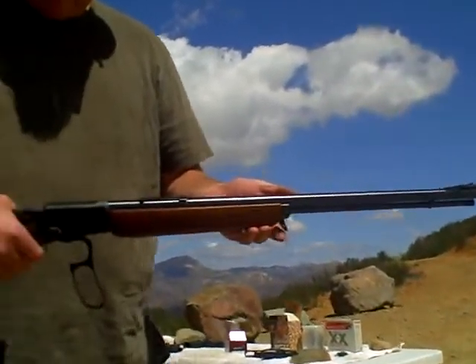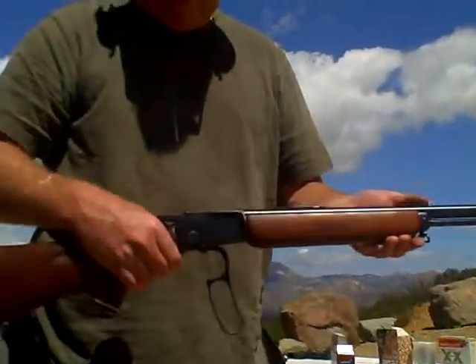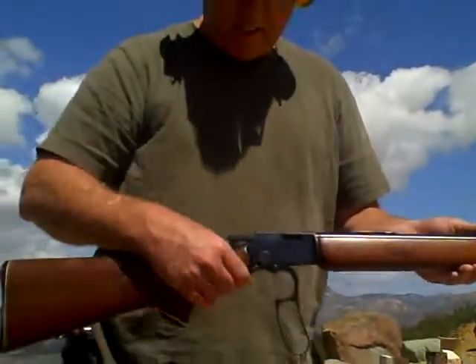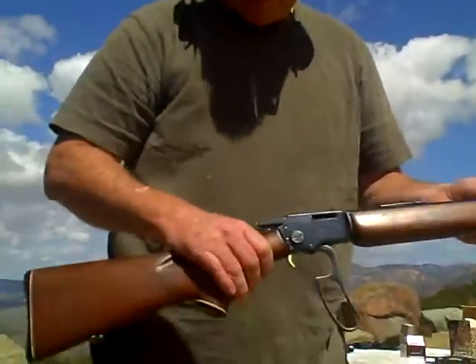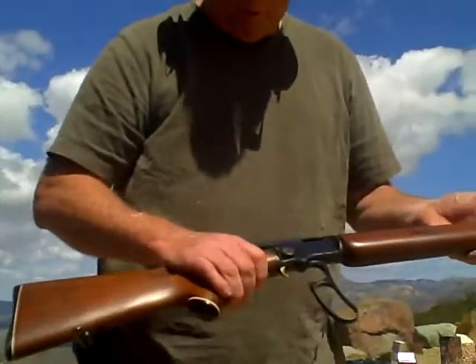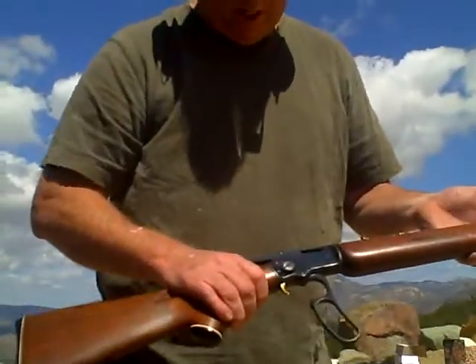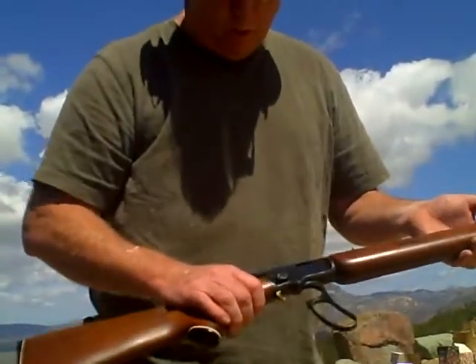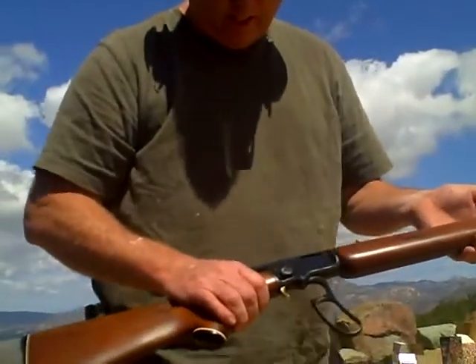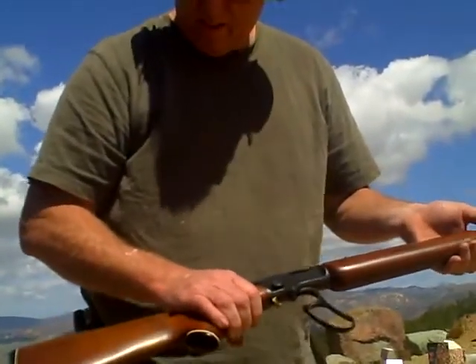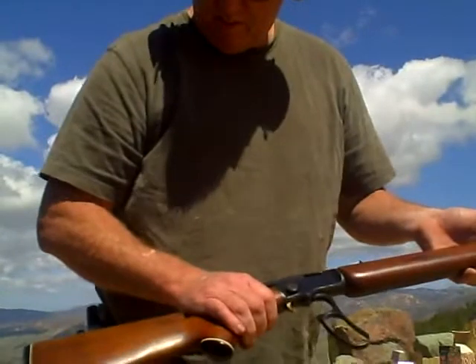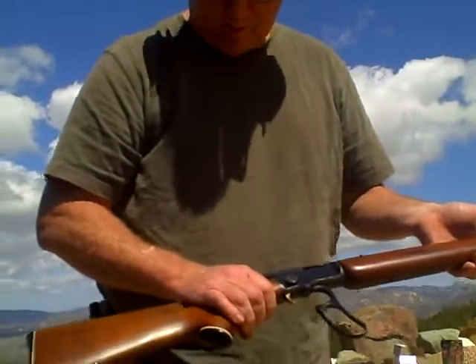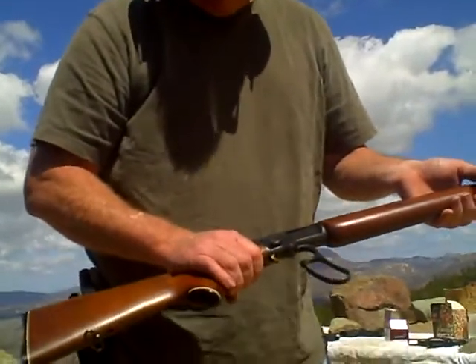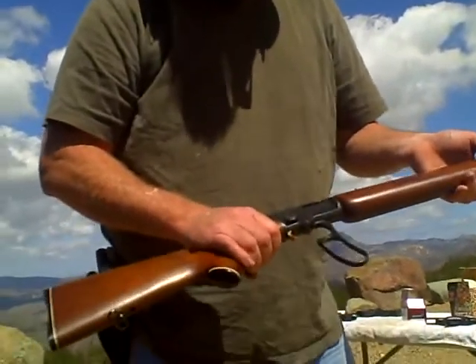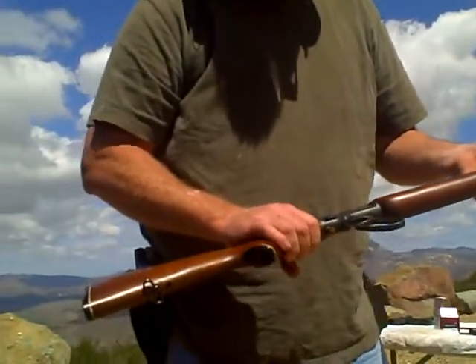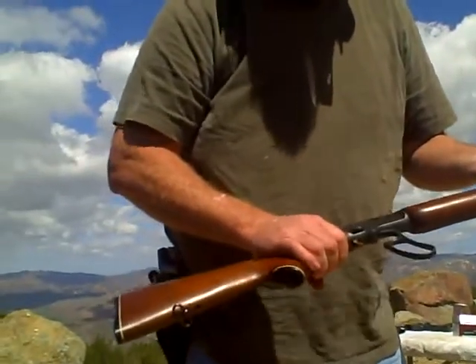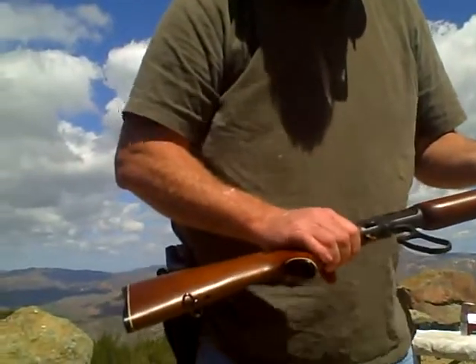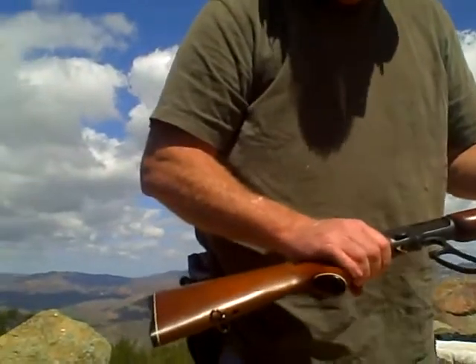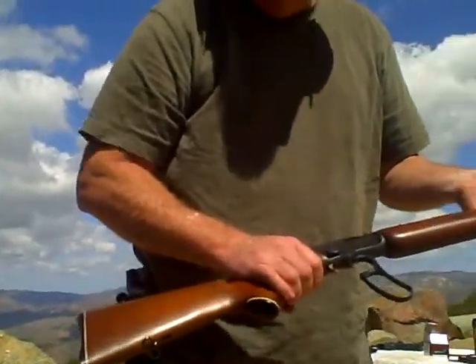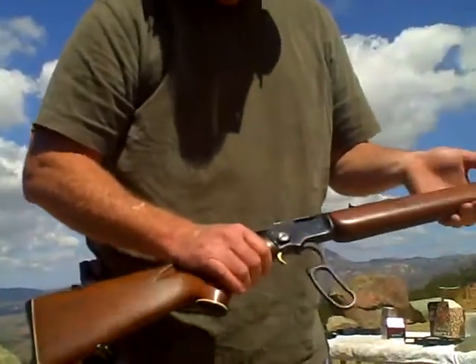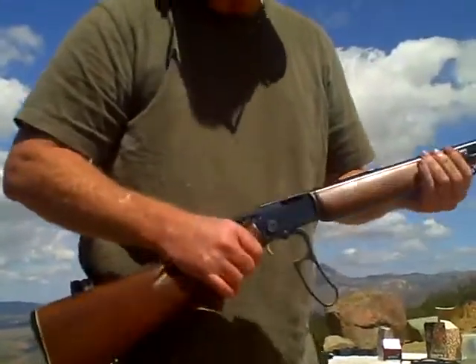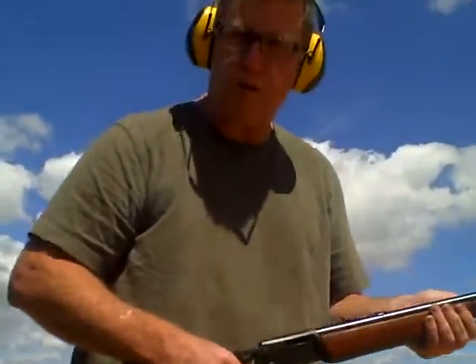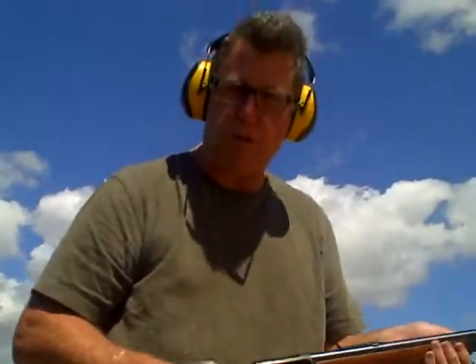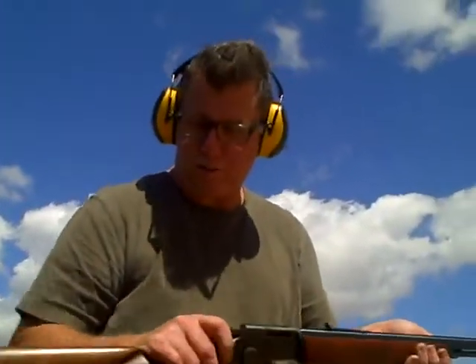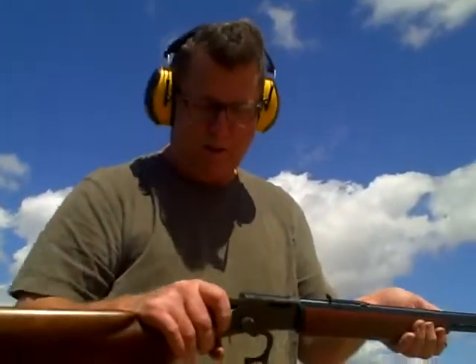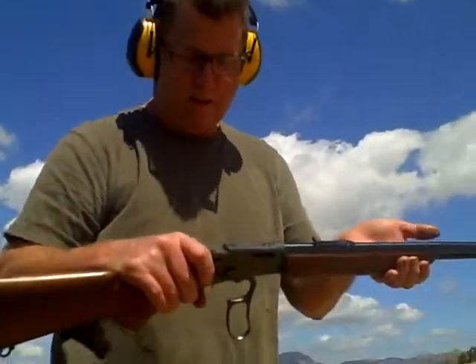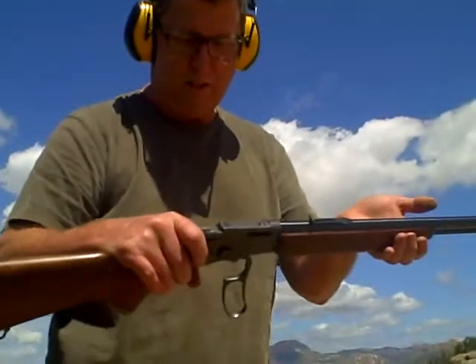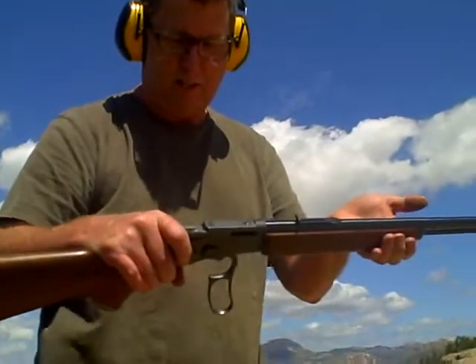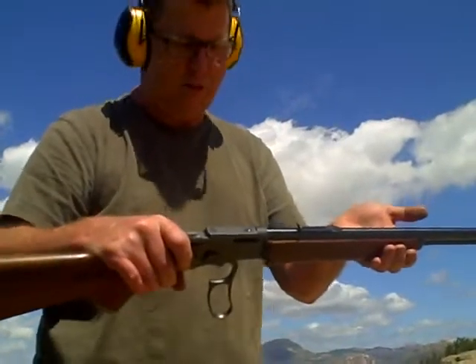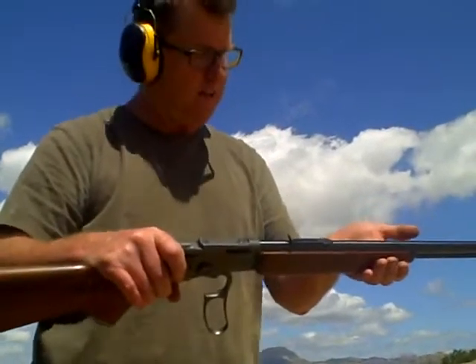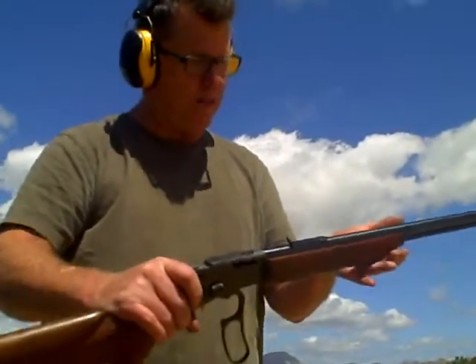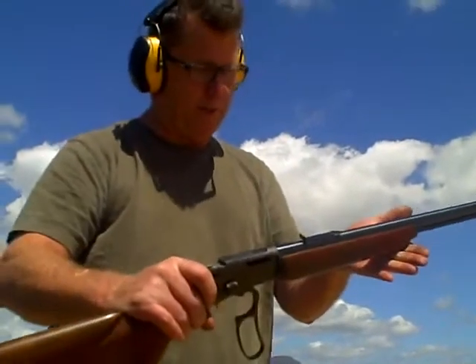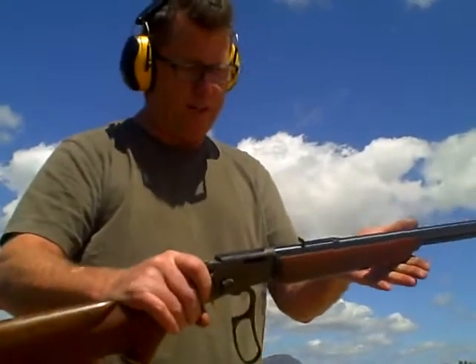Lever action. This is the real cowboy gun. This has been in production since the early 1800s — the longest running production weapon in American history. Real cowboy gun.